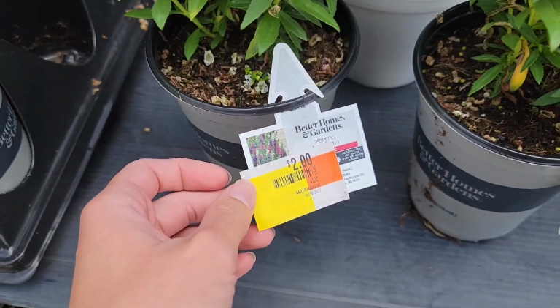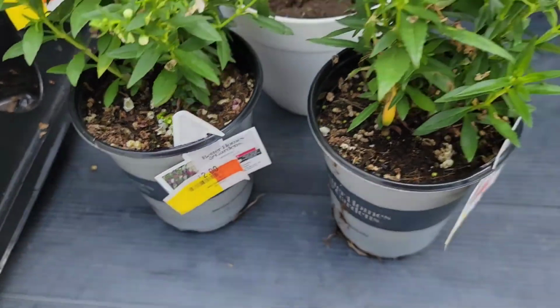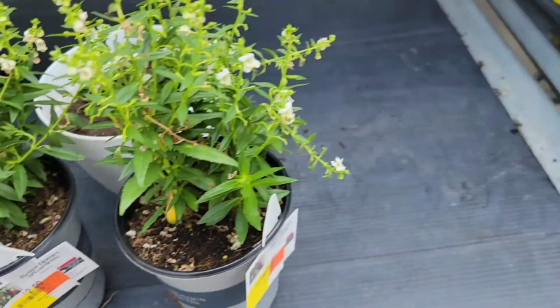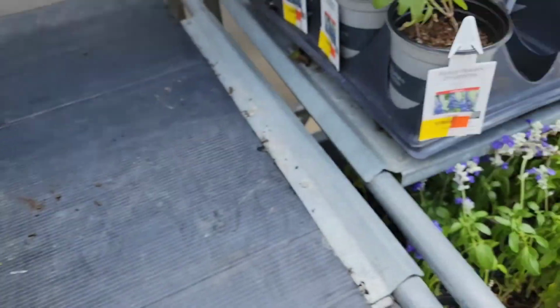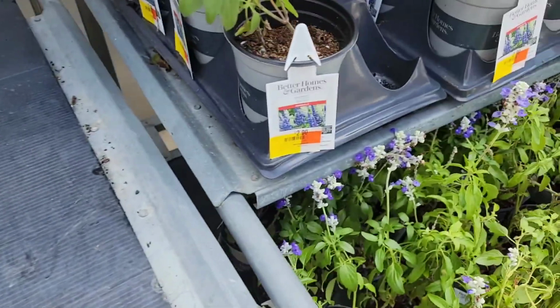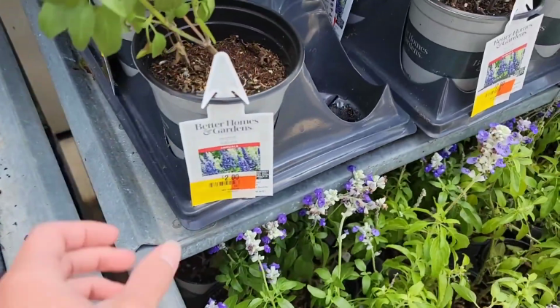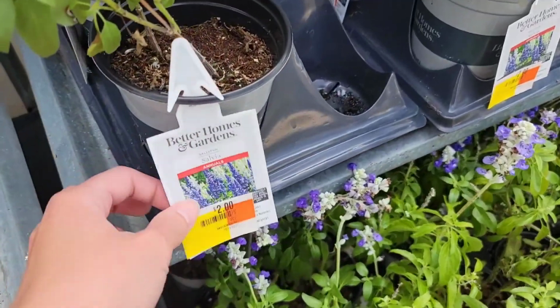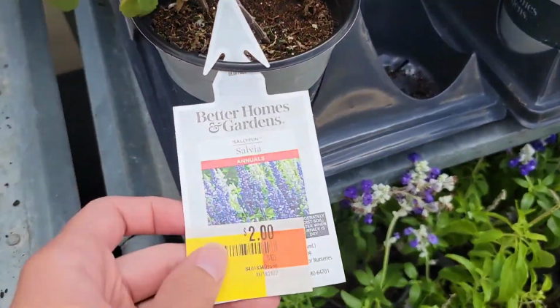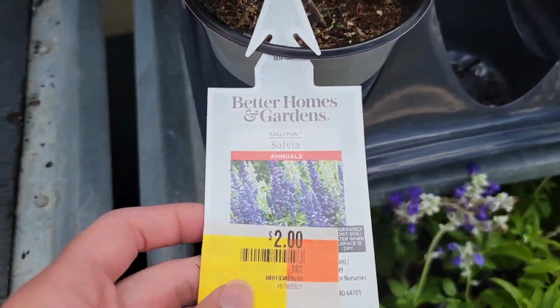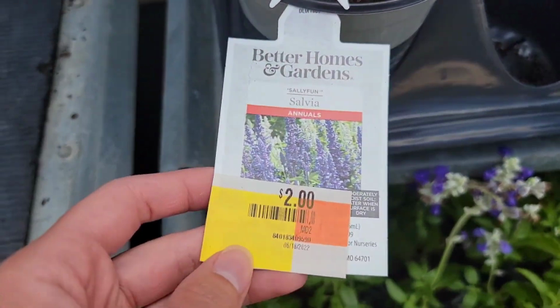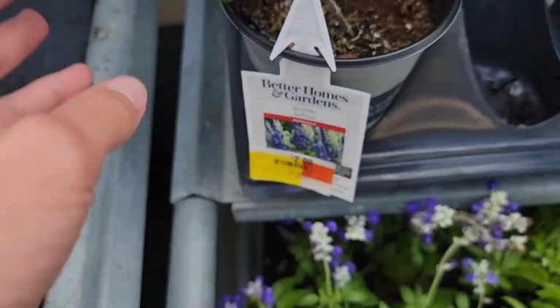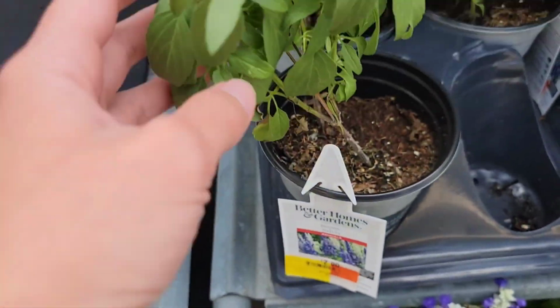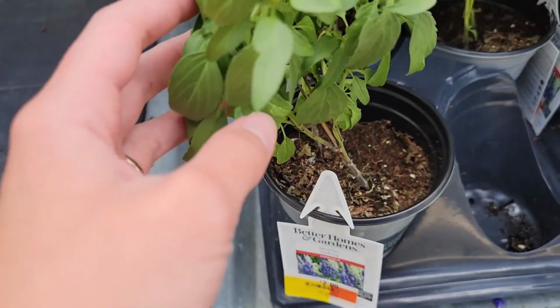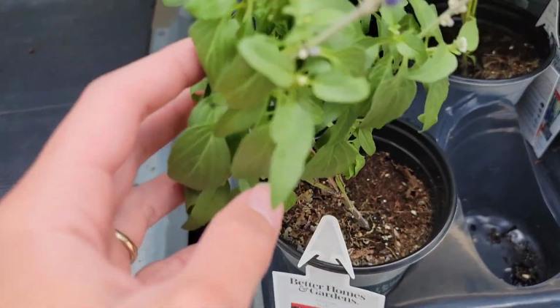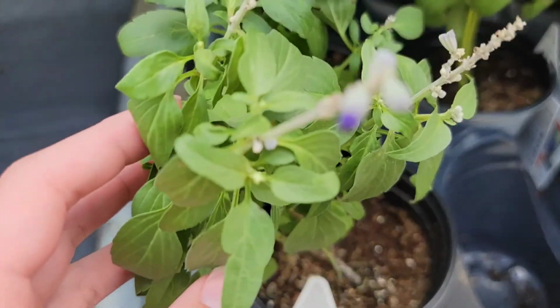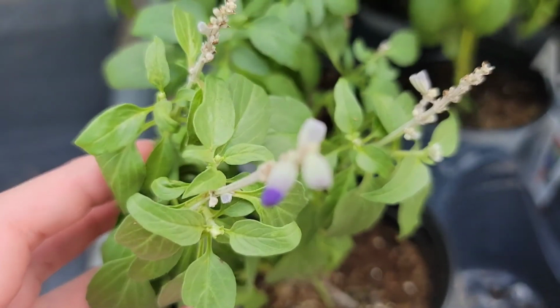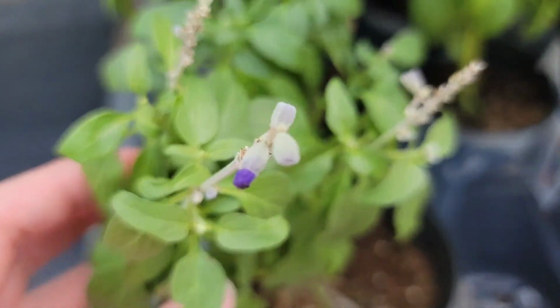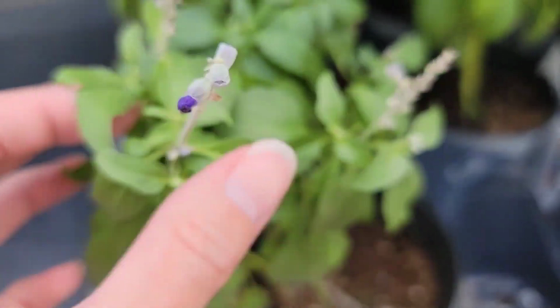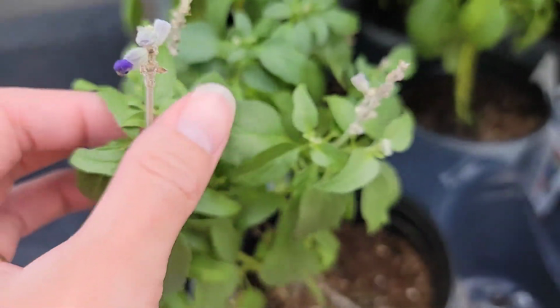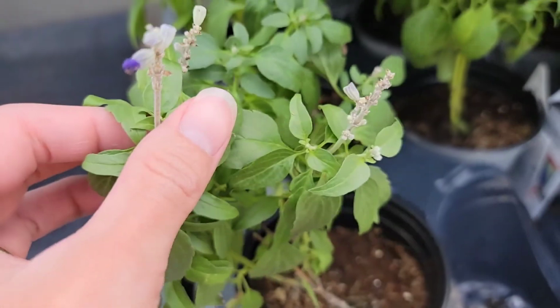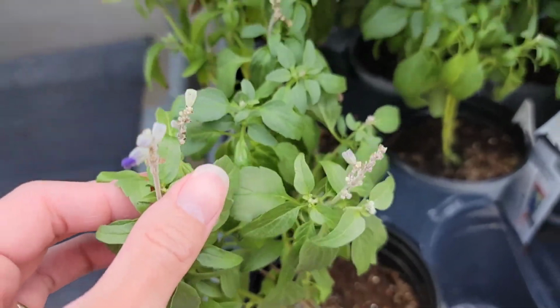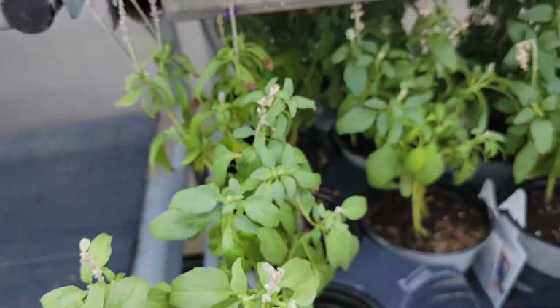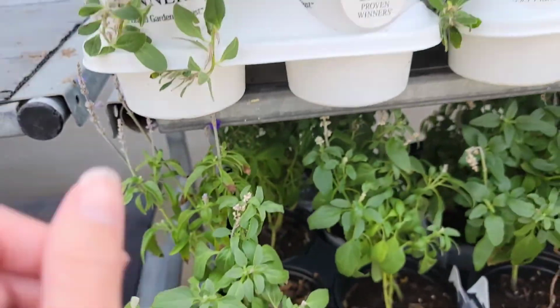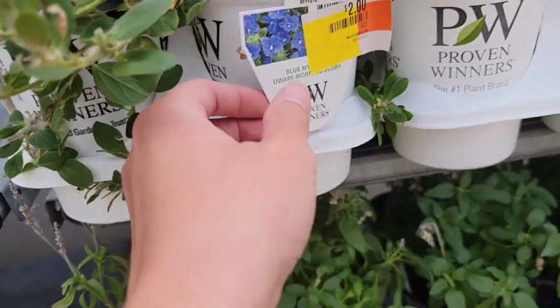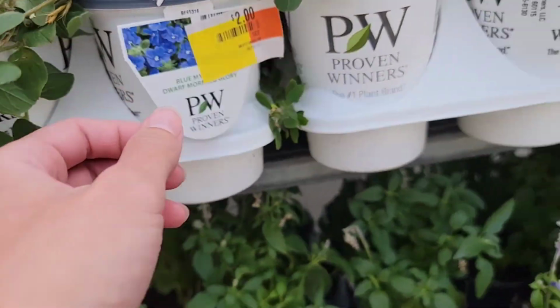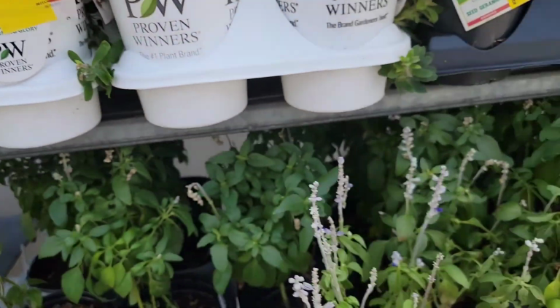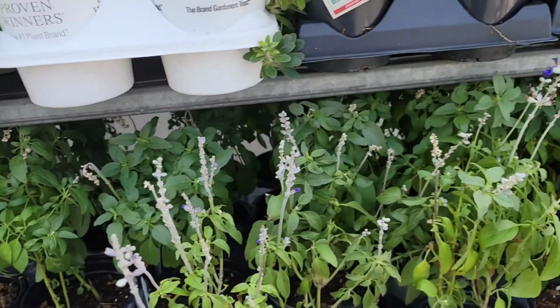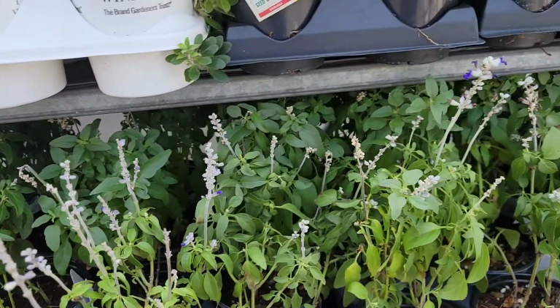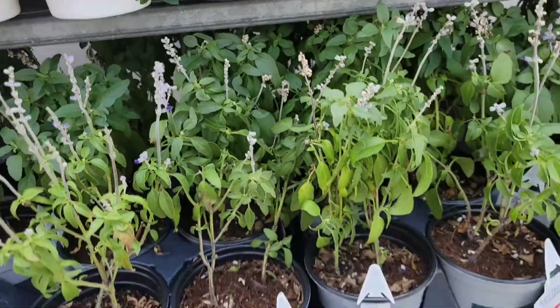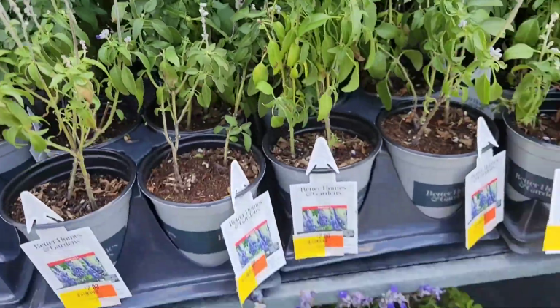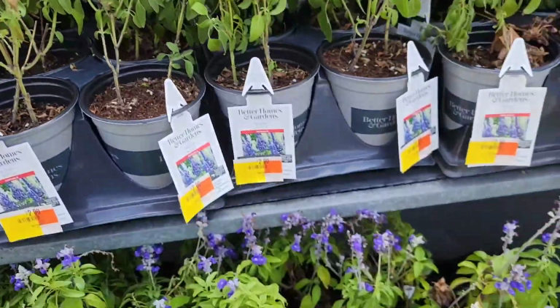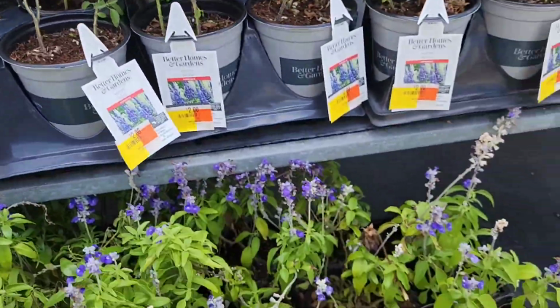And these like full sun. Salvia for $2 — great deal. And they're not brown, they're not crispy. I think they just ordered too many and they're trying to get rid of them.